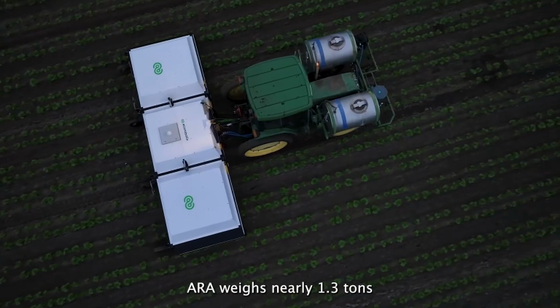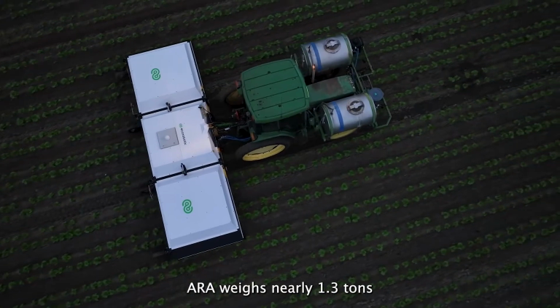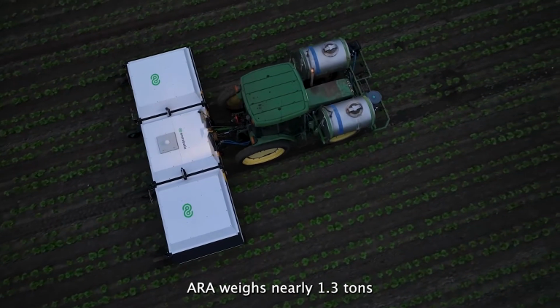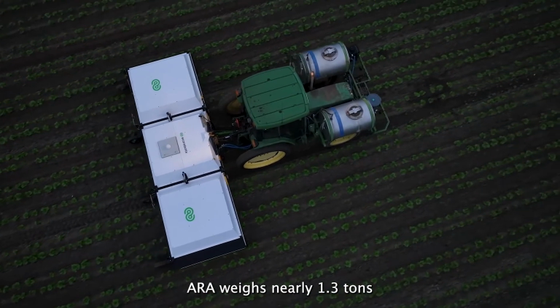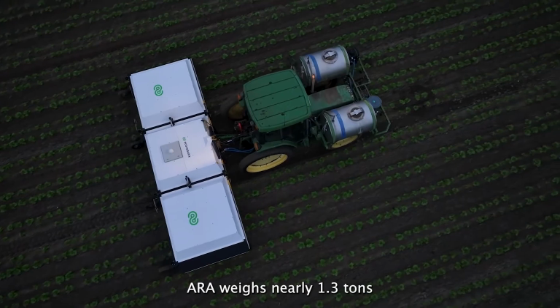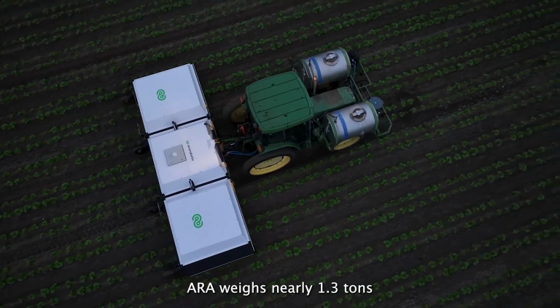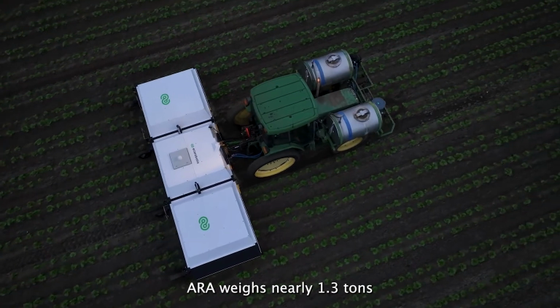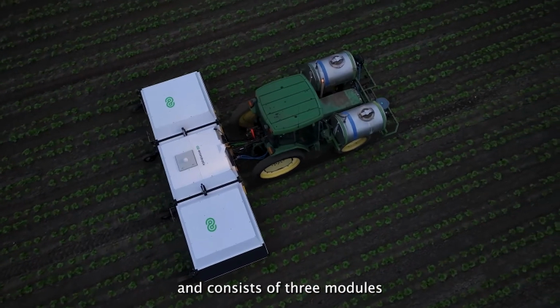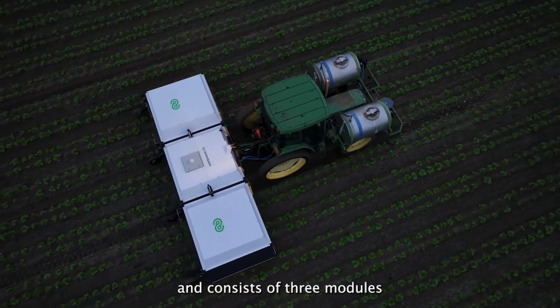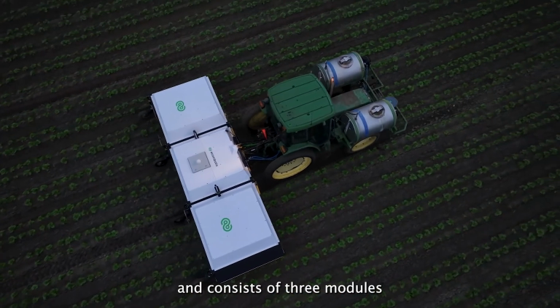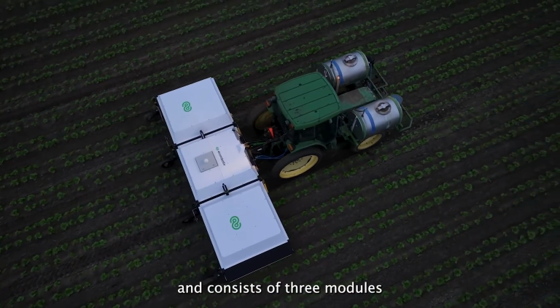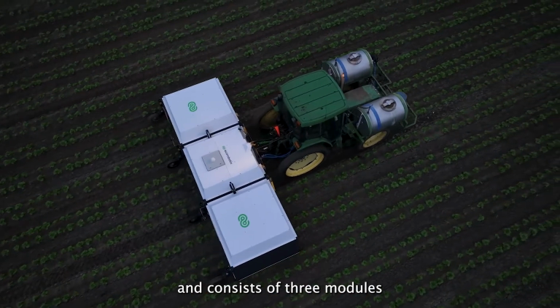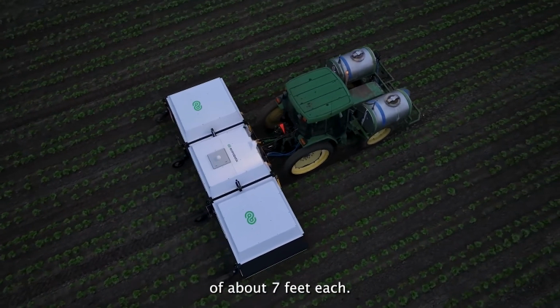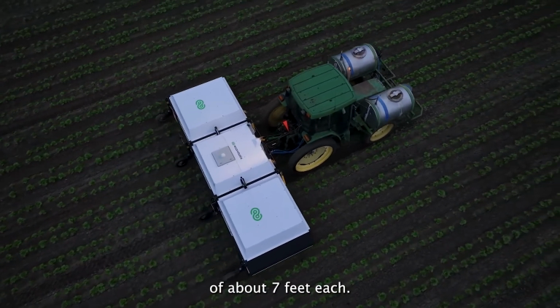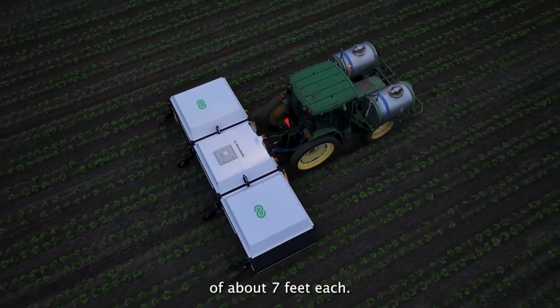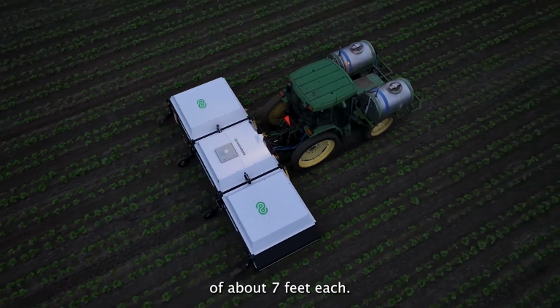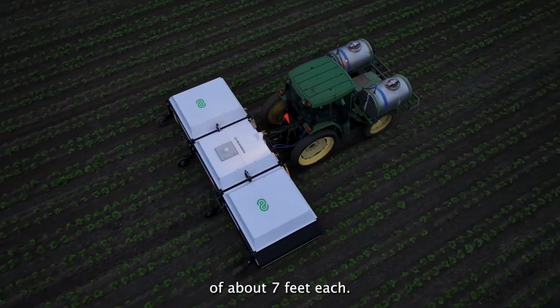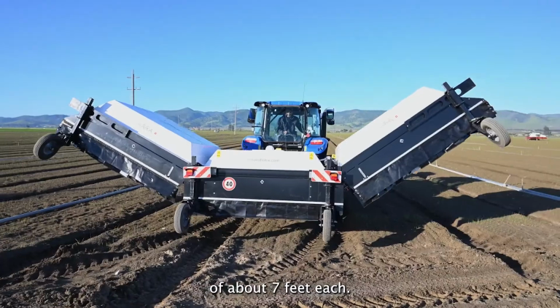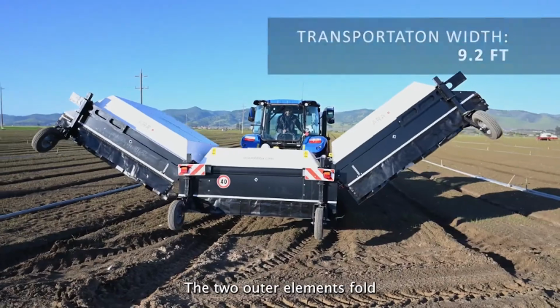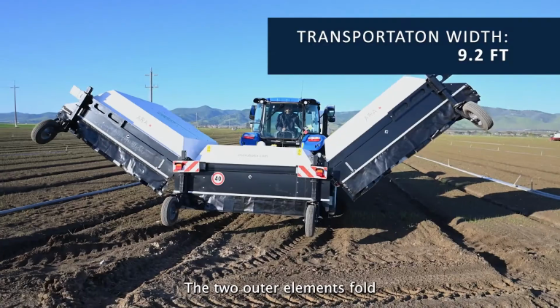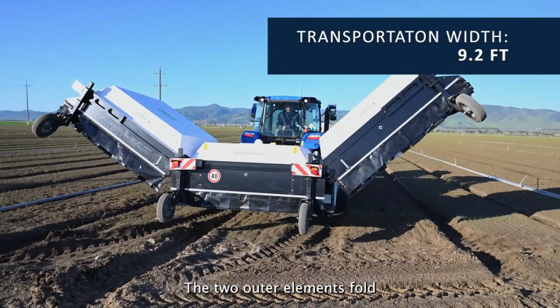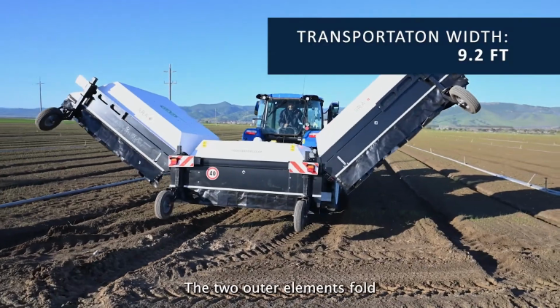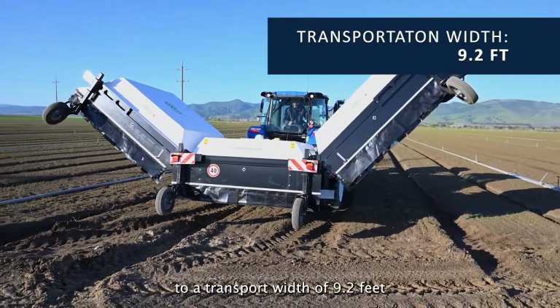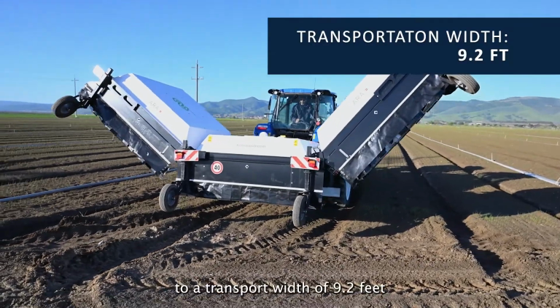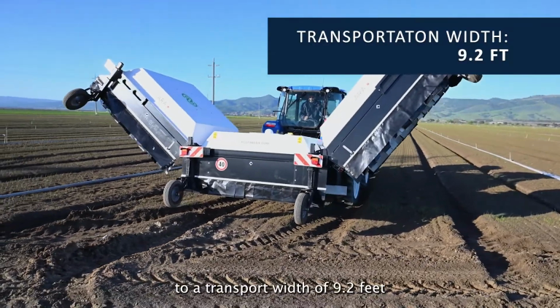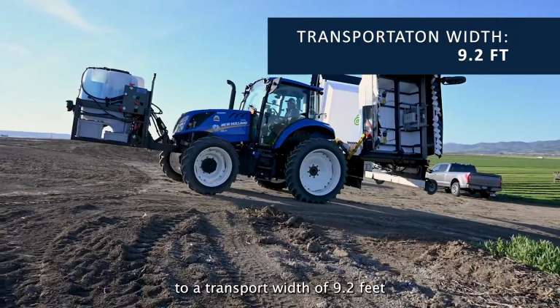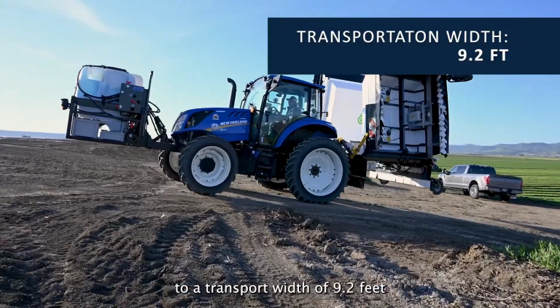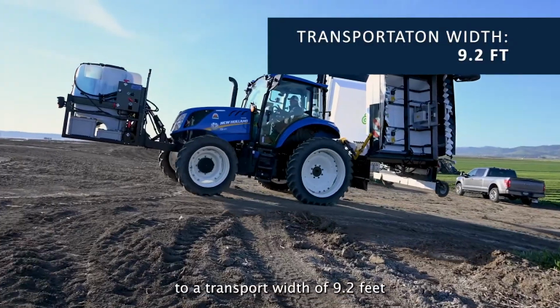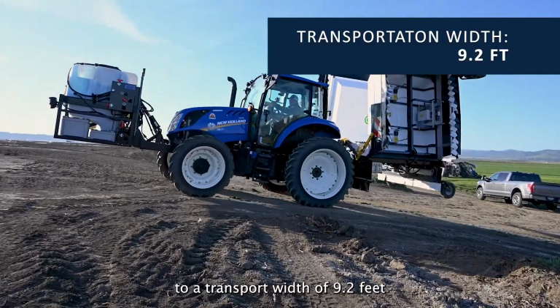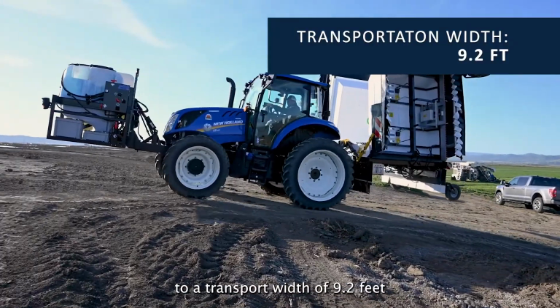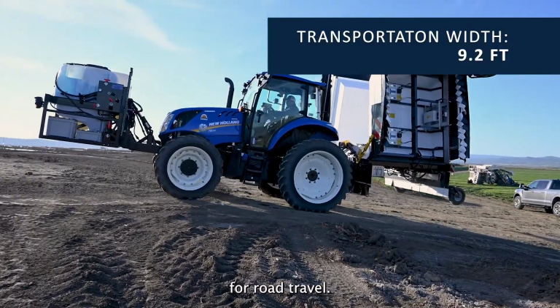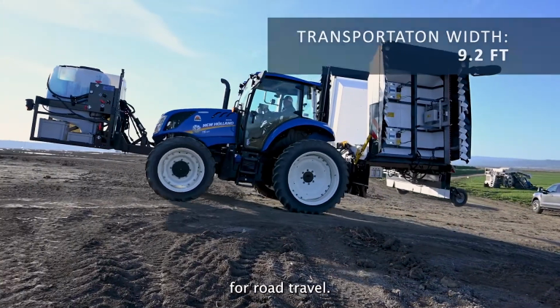Aura weighs nearly 1.3 tons and consists of three modules of about 7 feet each. The two outer elements fold to a transport width of 9.2 feet for road travel.